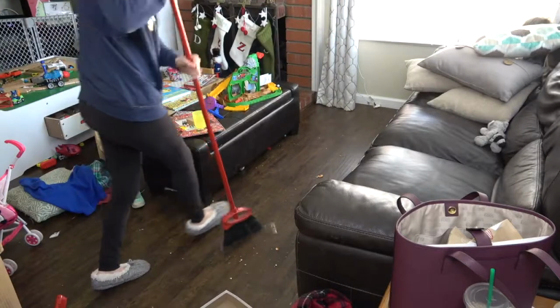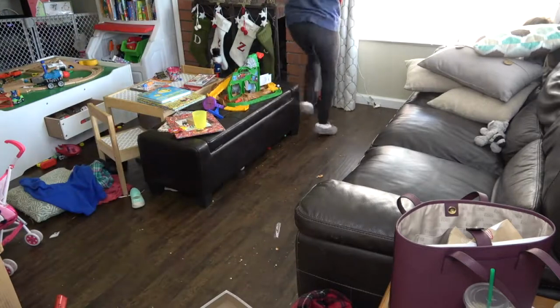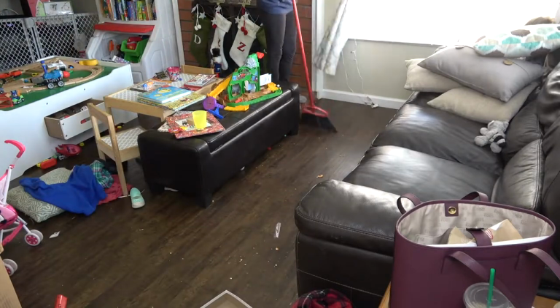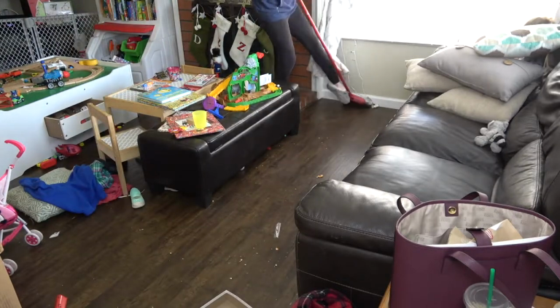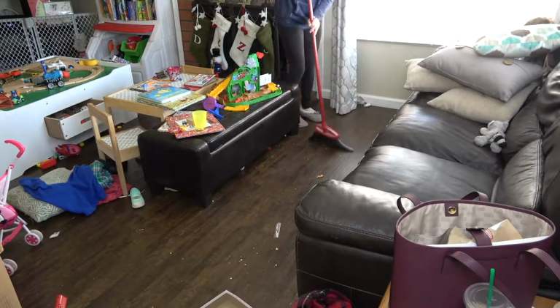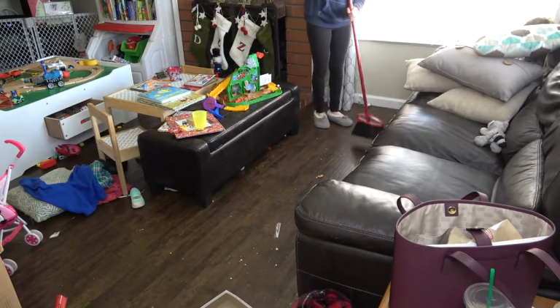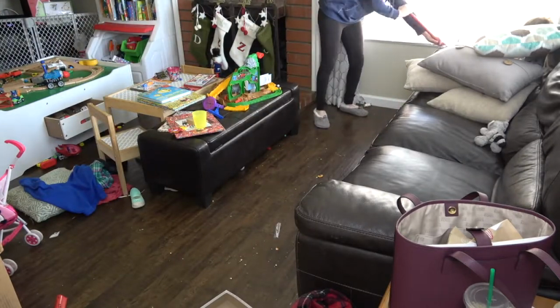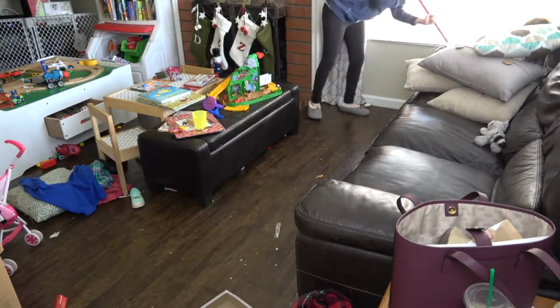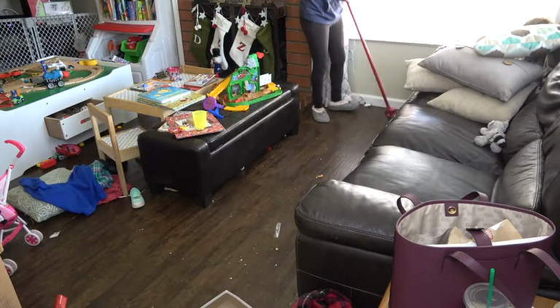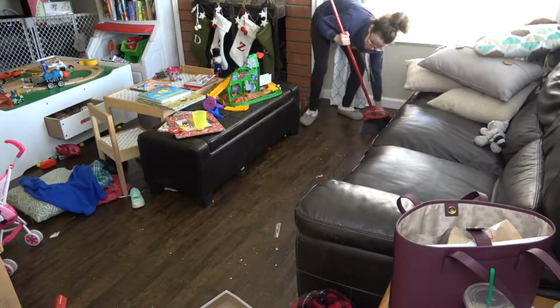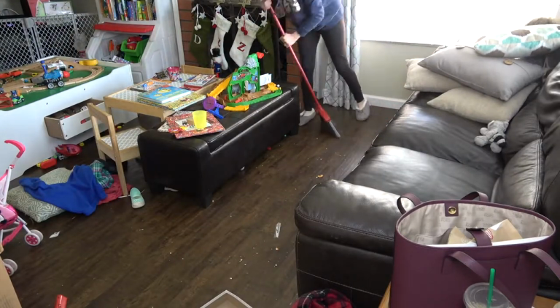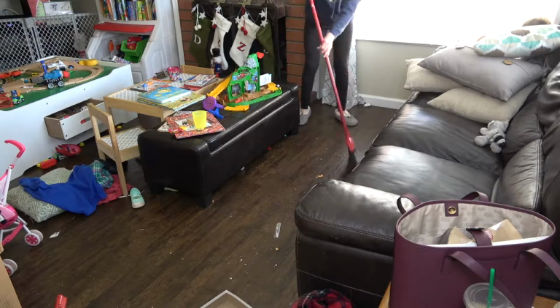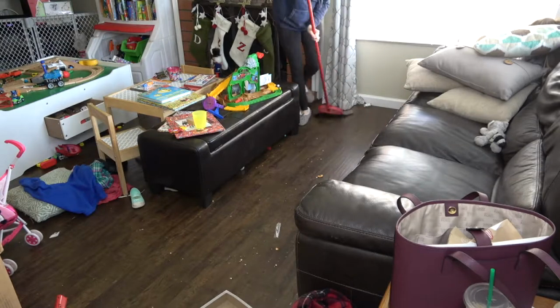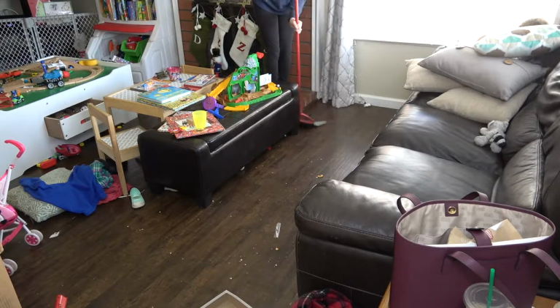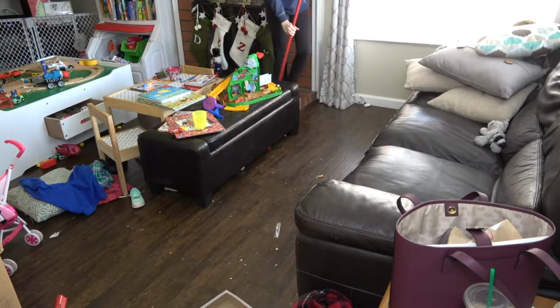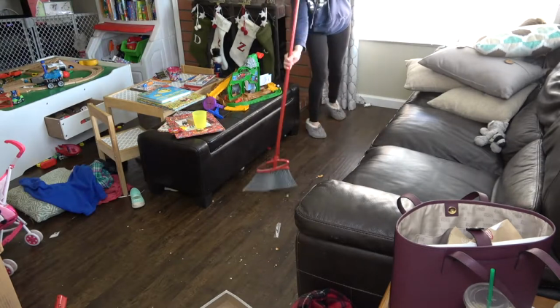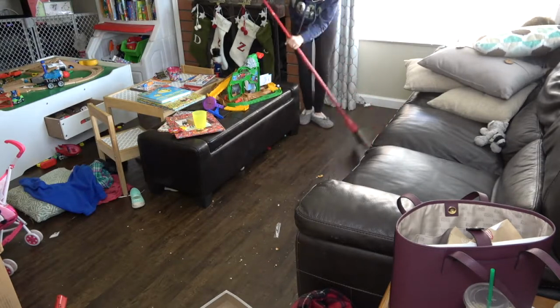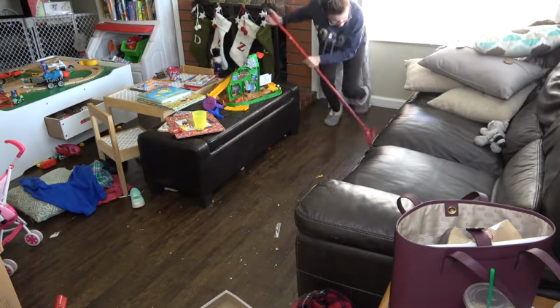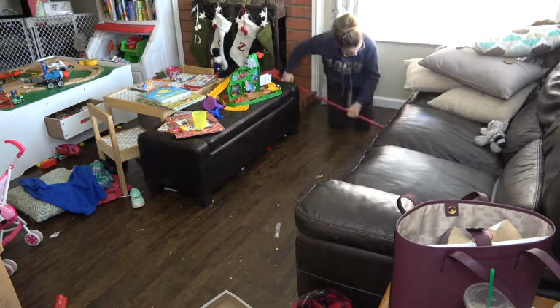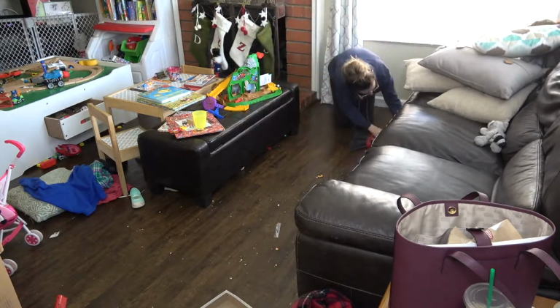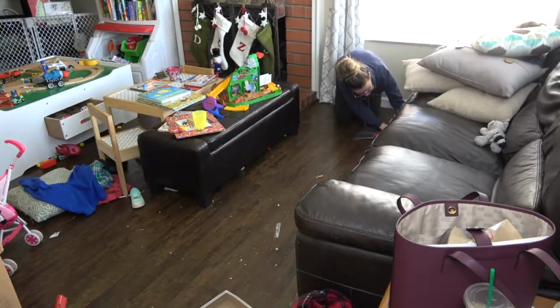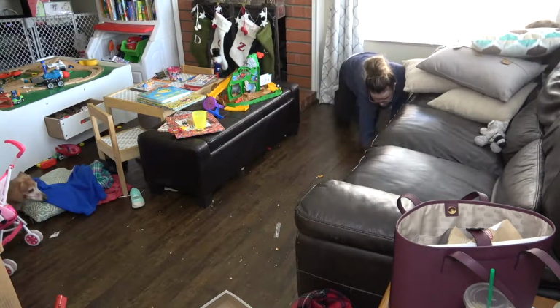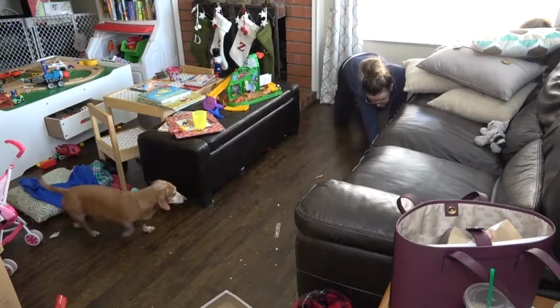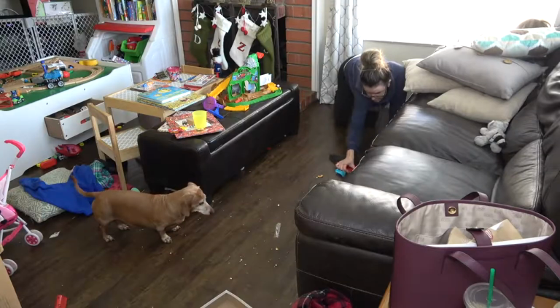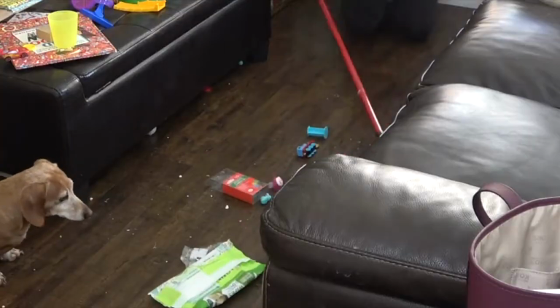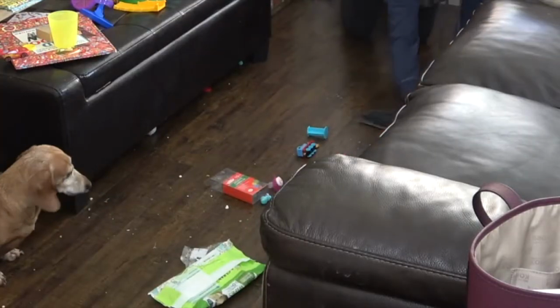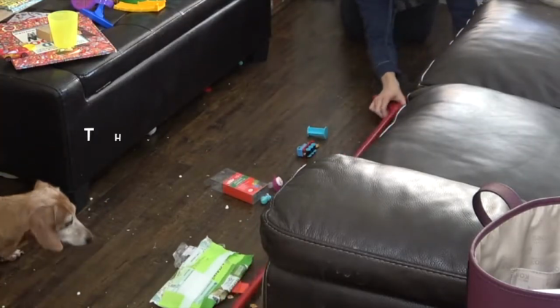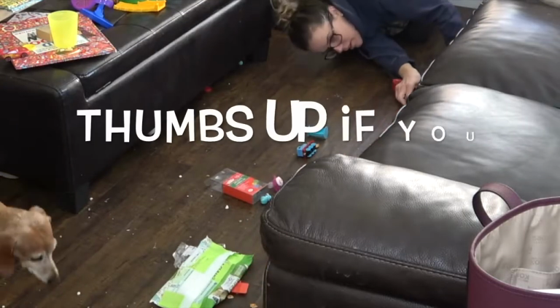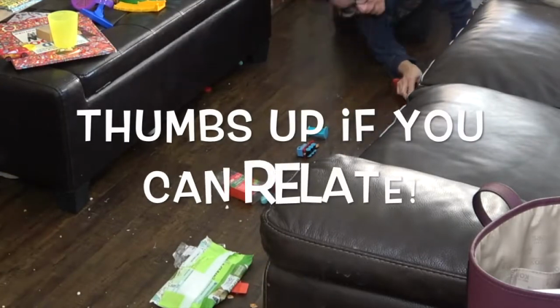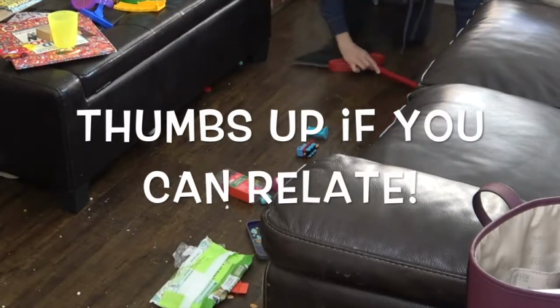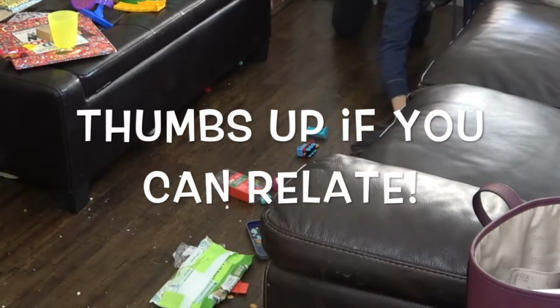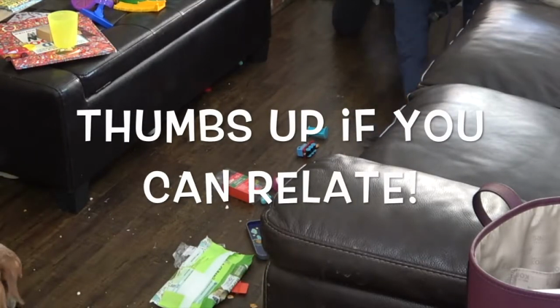I'm just going to be sweeping all of the crumbs since my daughter's sleeping and I didn't want to bust out the vacuum. So I'll just be sweeping right here by the couch and then pushing over the ottoman so that I can sweep the other side. And look at all this stuff under the couch, you guys.